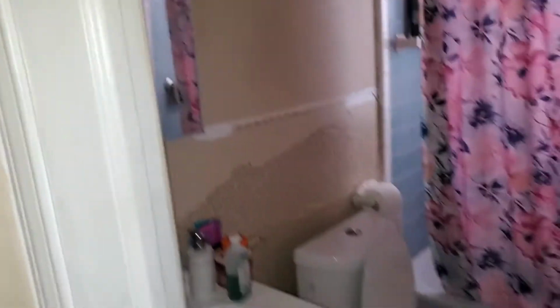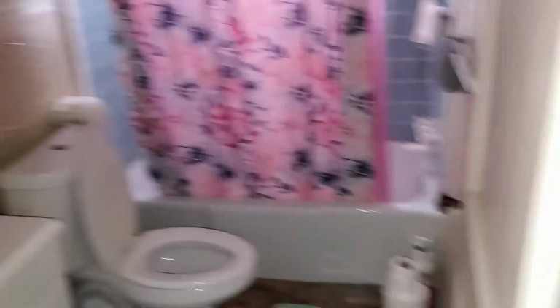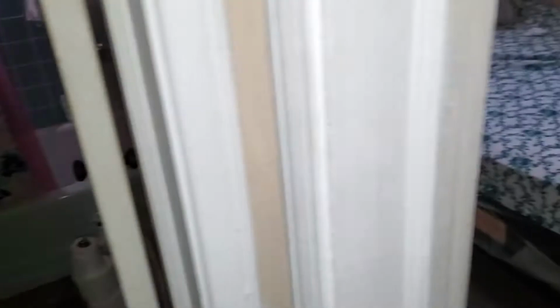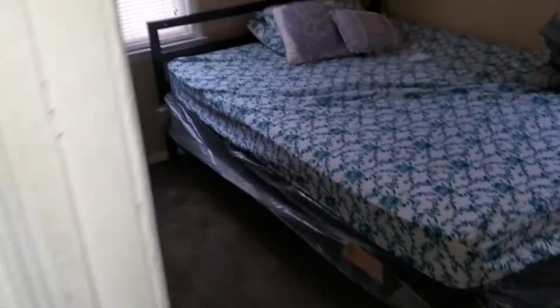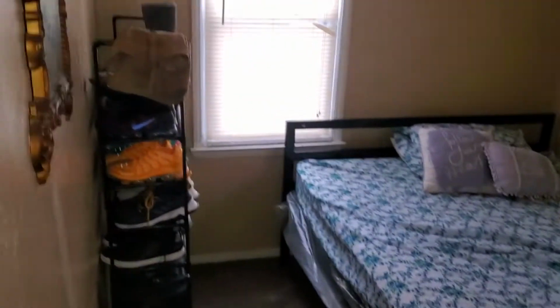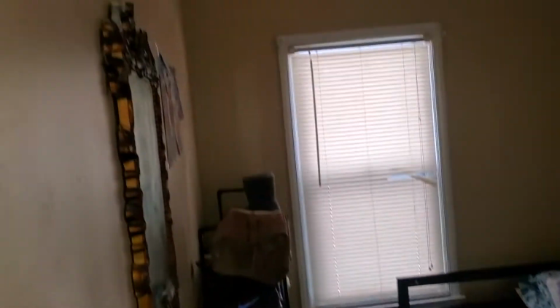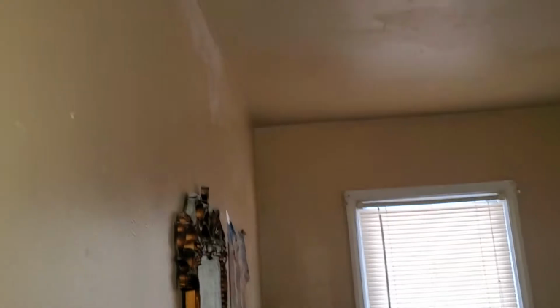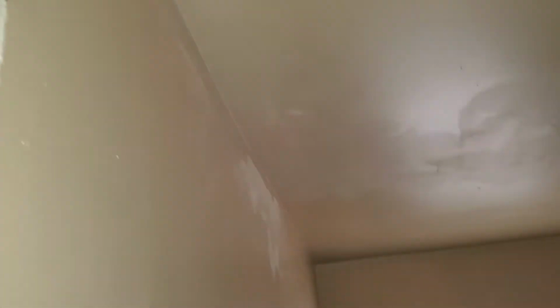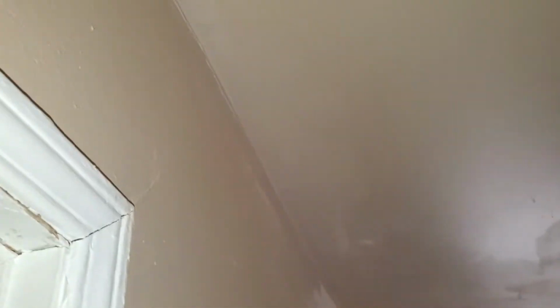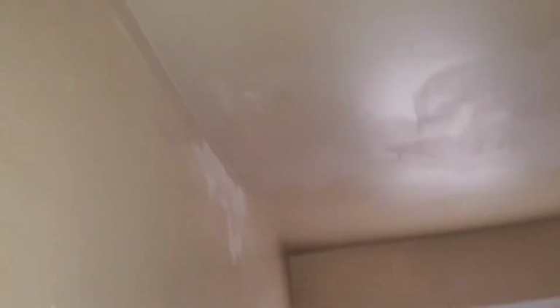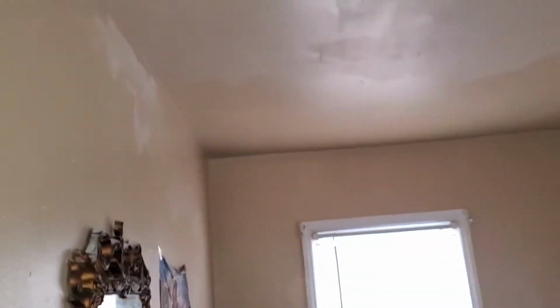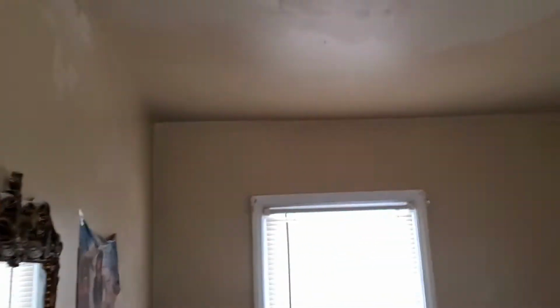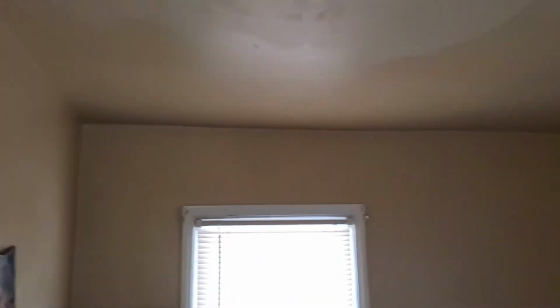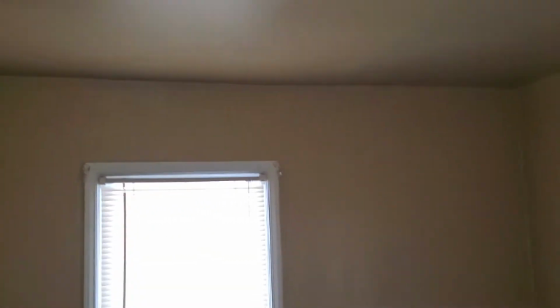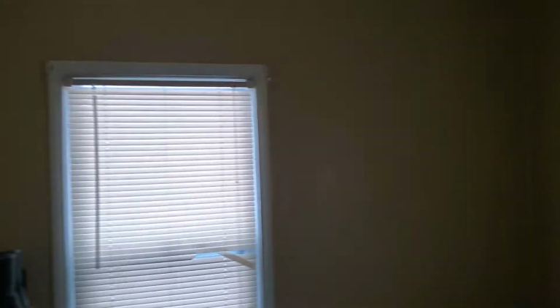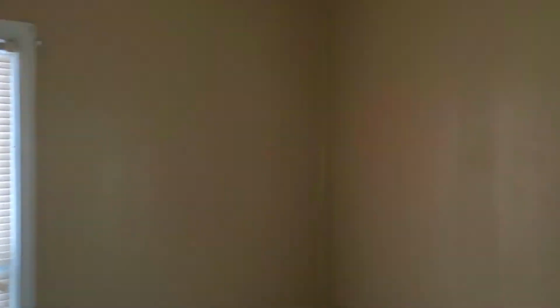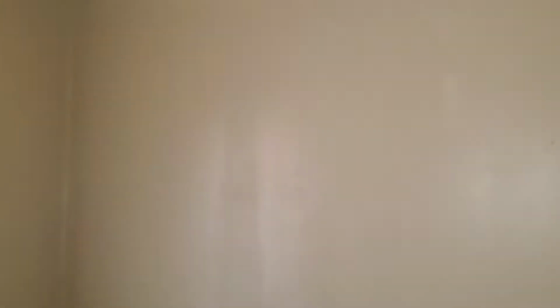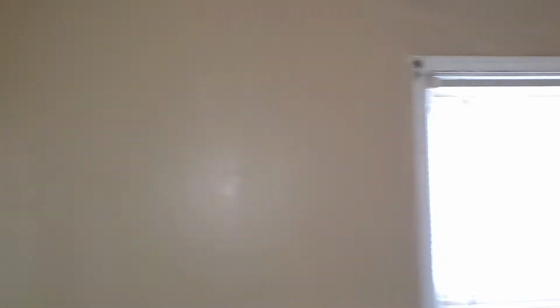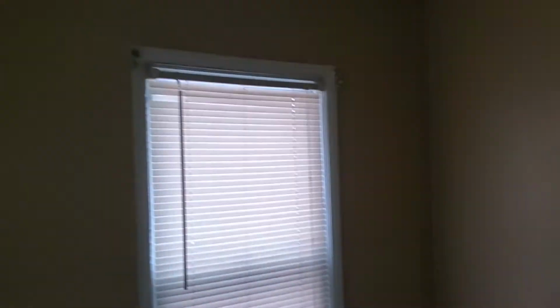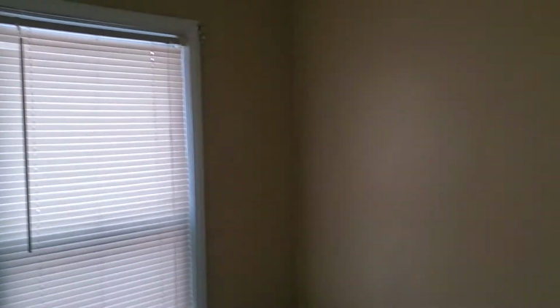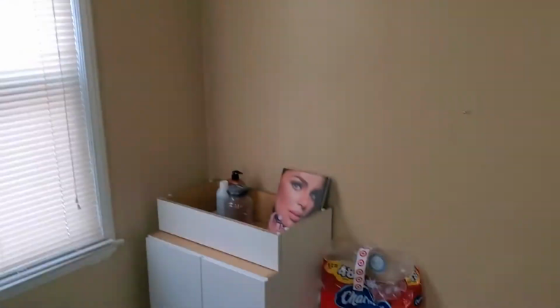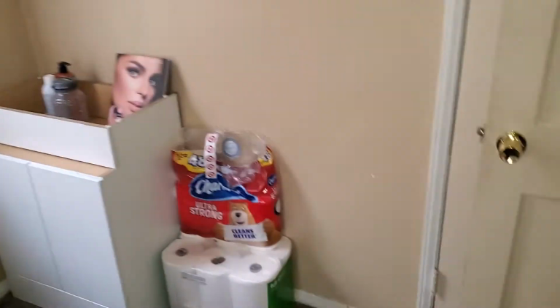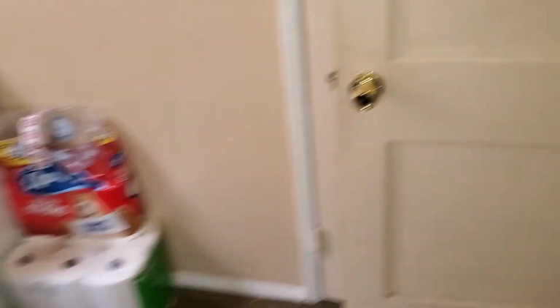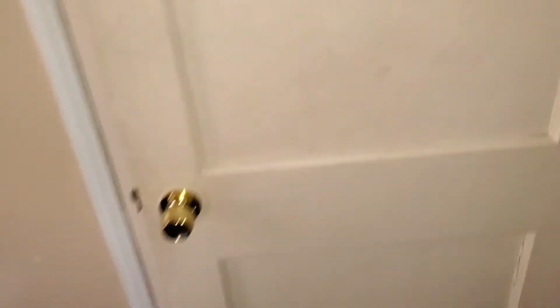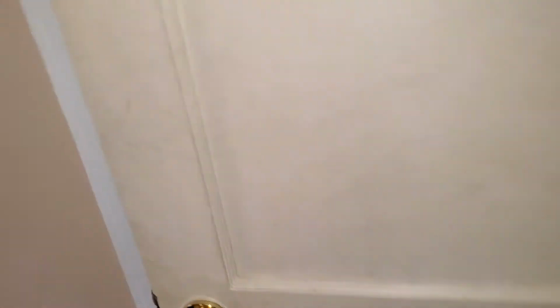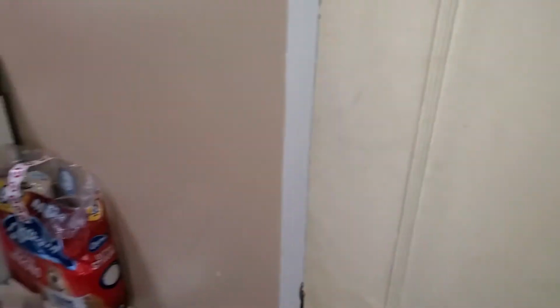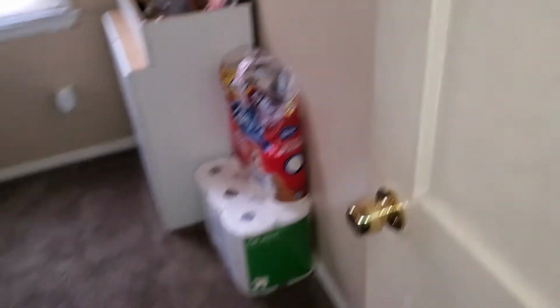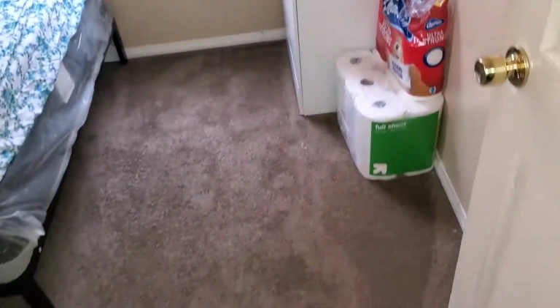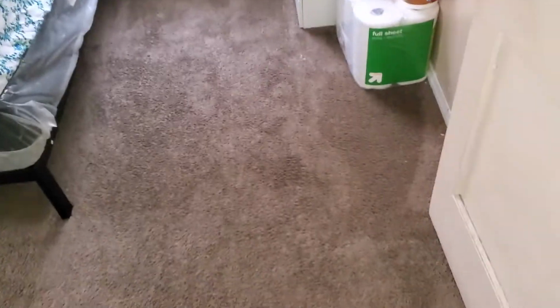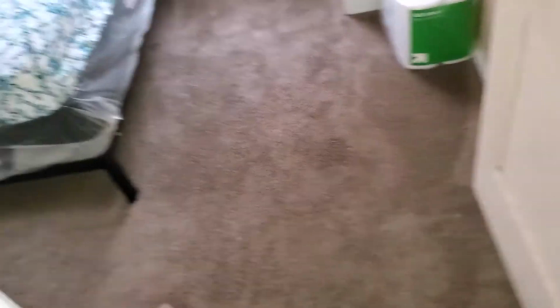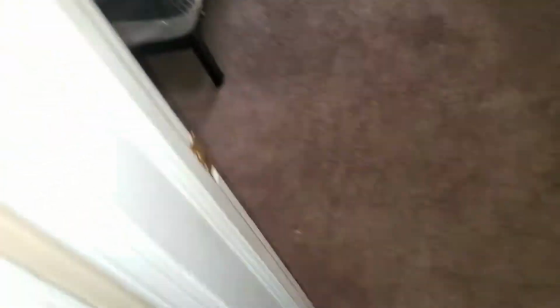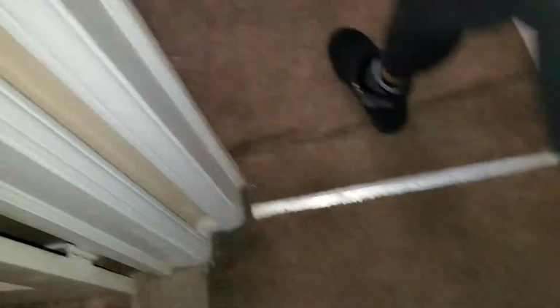Bedroom is in good shape, probably needs a little bit of painting and some sanding on the ceiling. Carpets are in good shape, however there is double carpet — one carpet laid over top of the other.